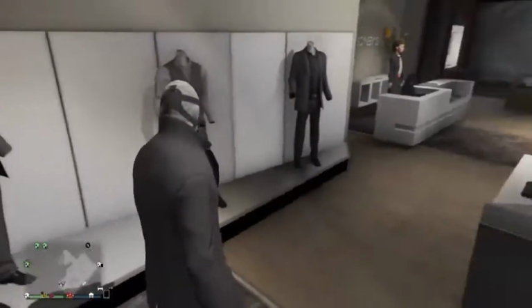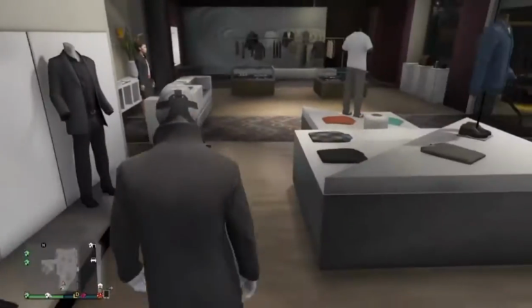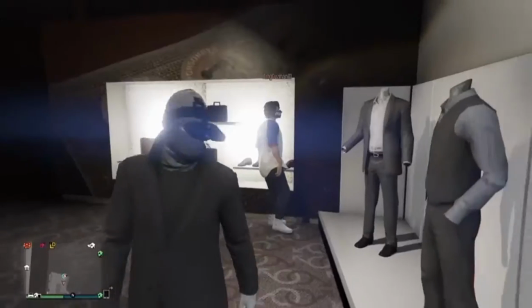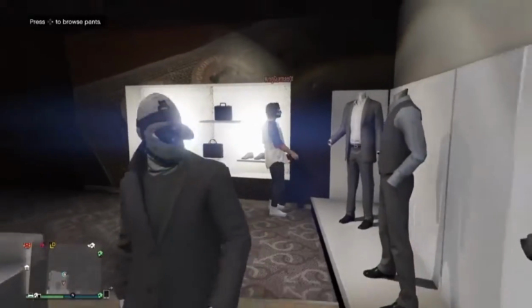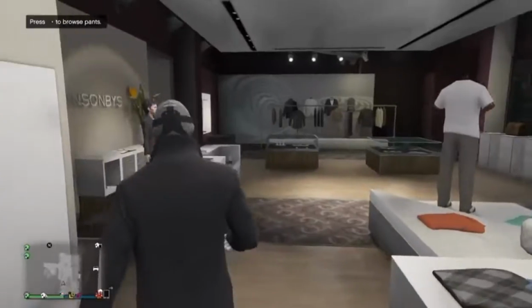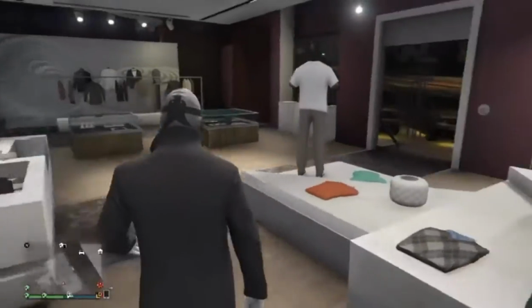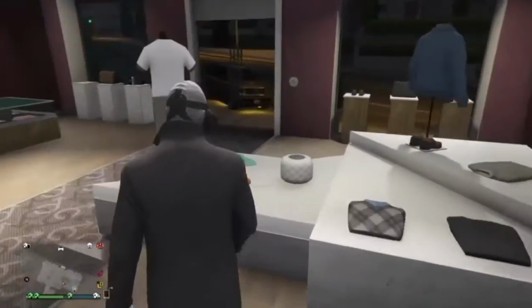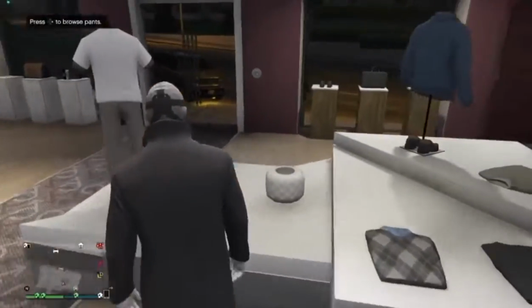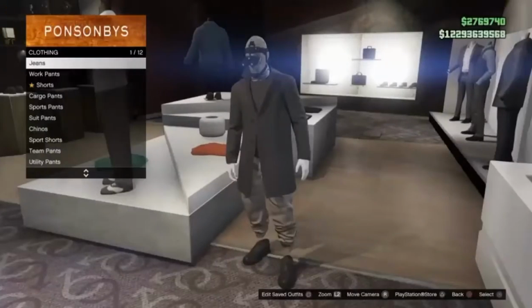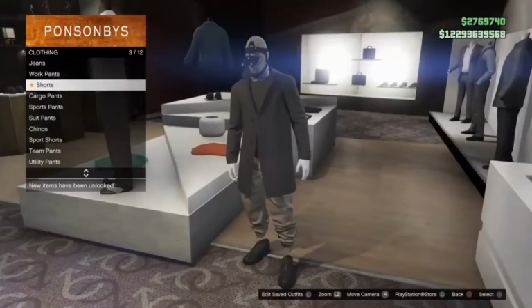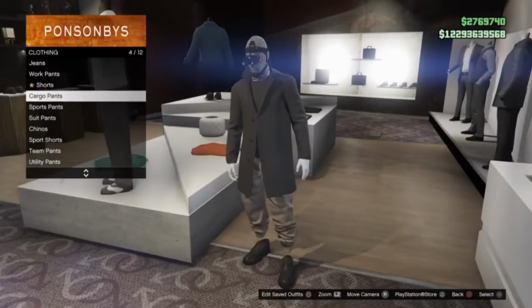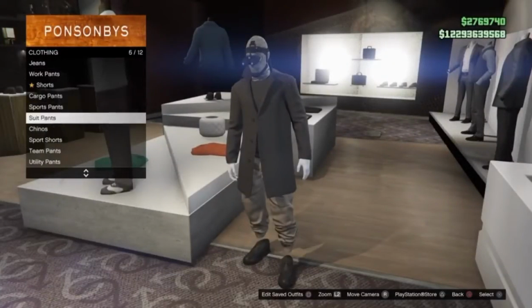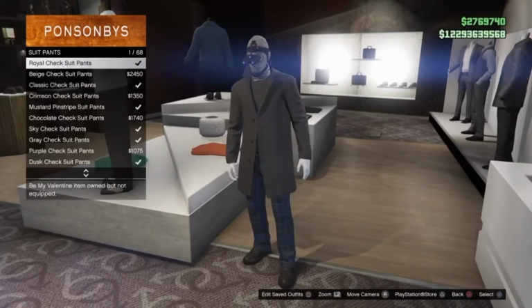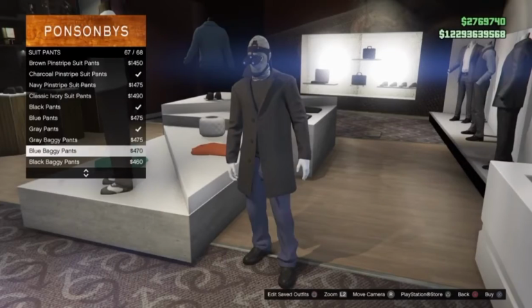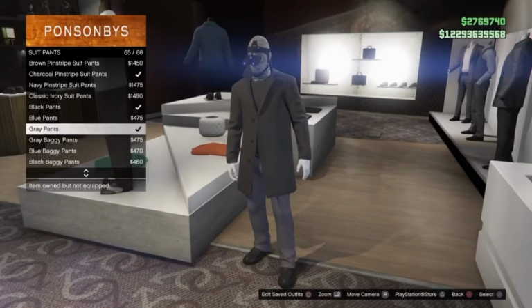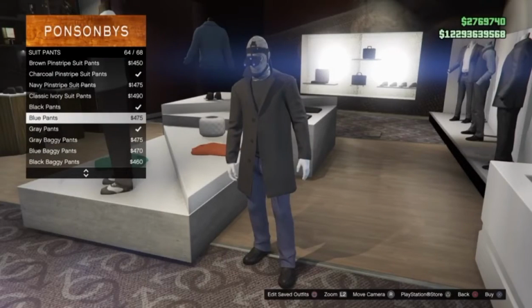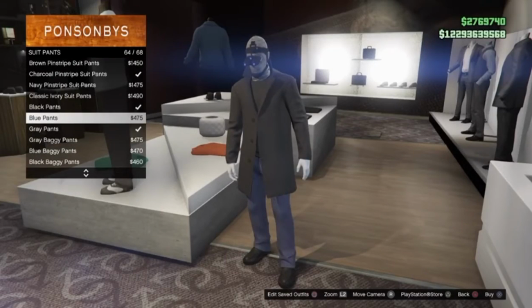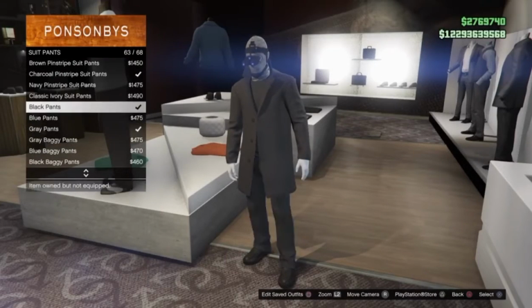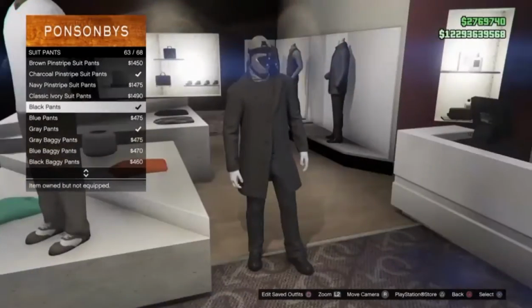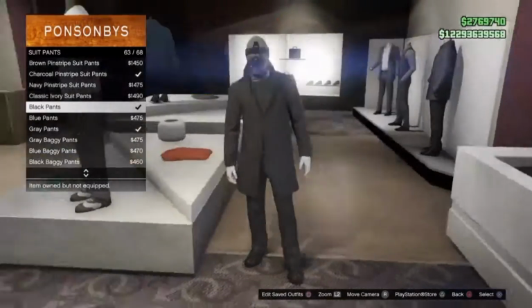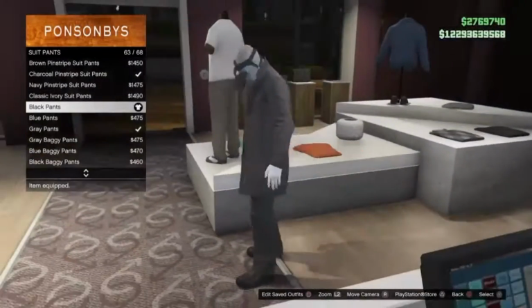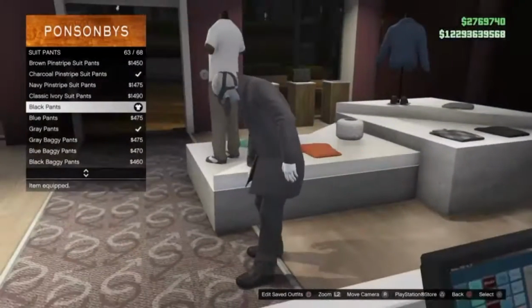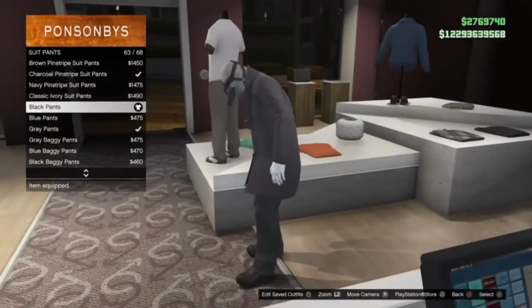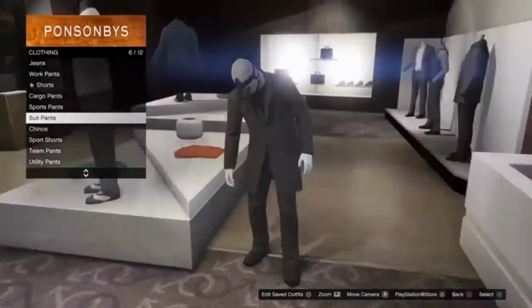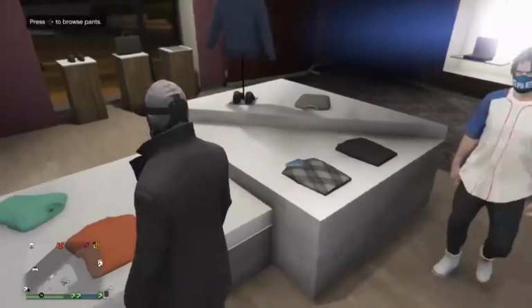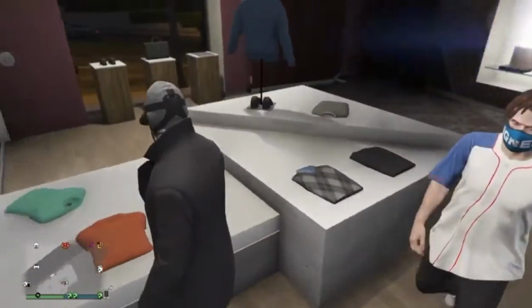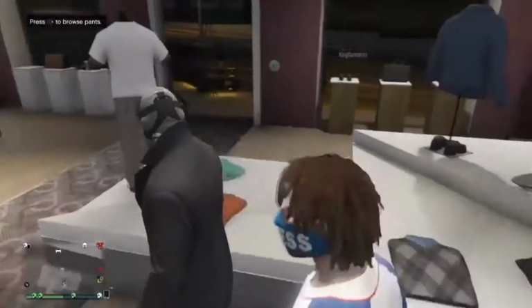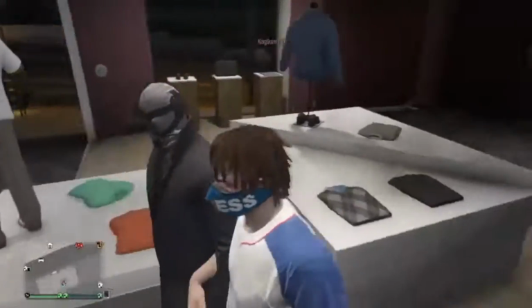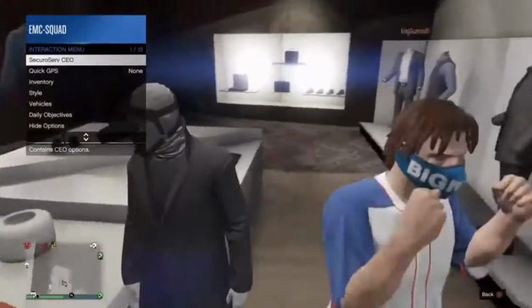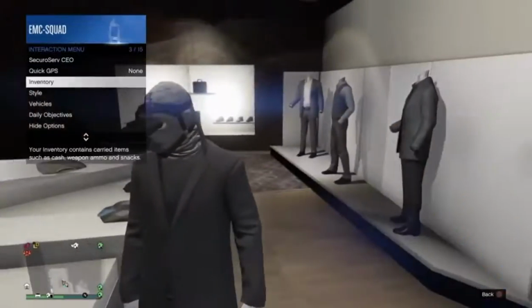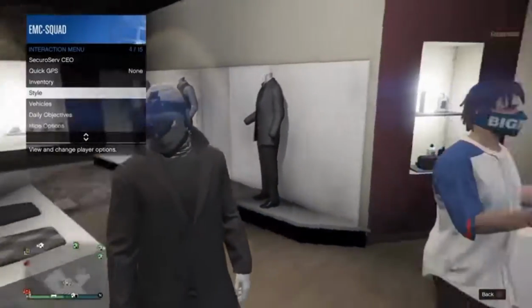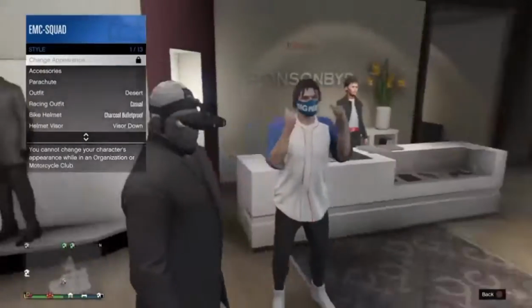Once you have that, just head over to pants. Go to suit pants, scroll all the way down, and go to the black pants. Now that you have this, if you have a mask or something, just take that off.